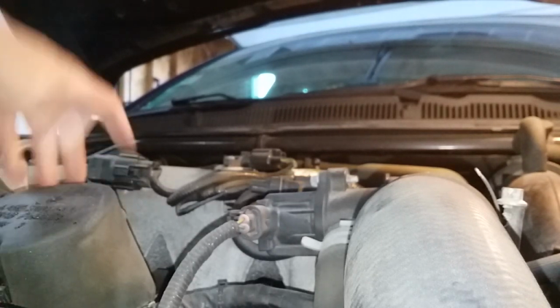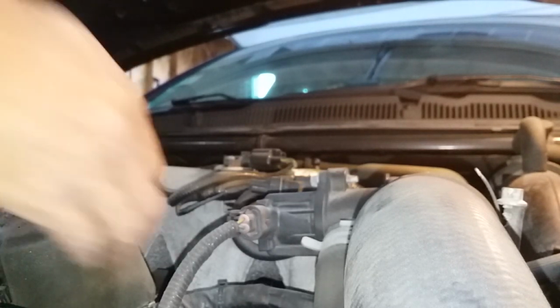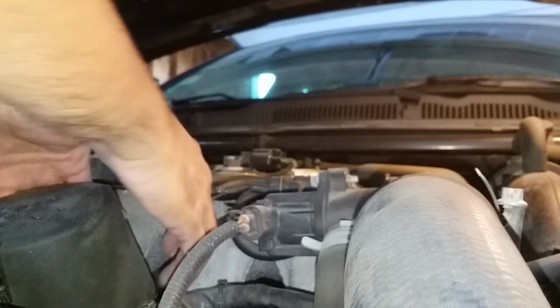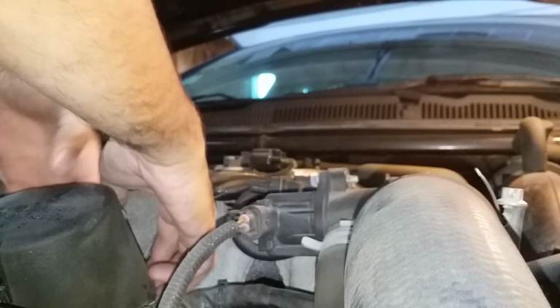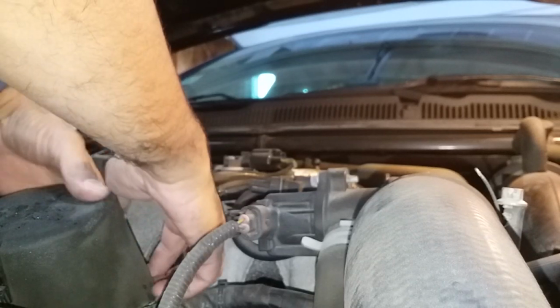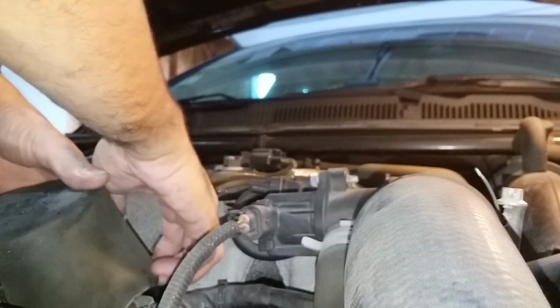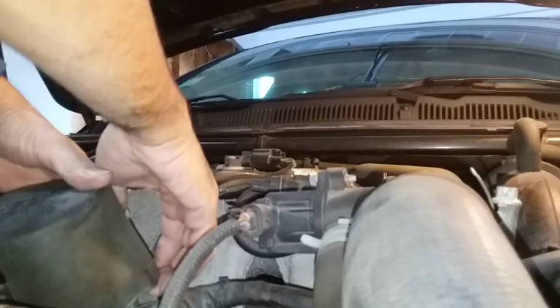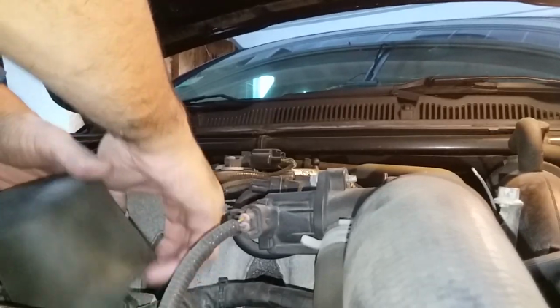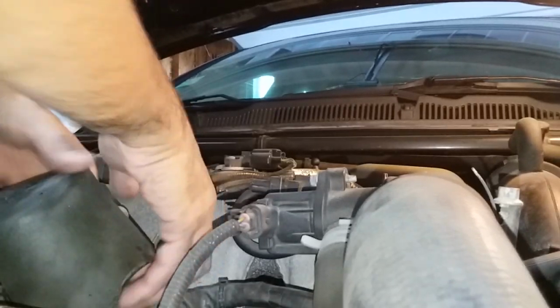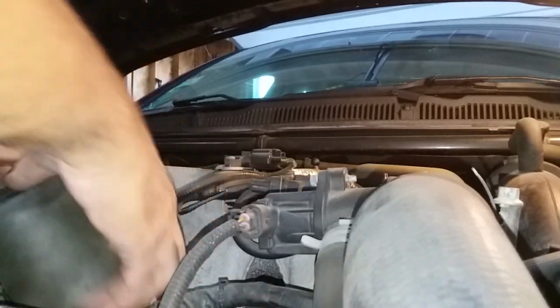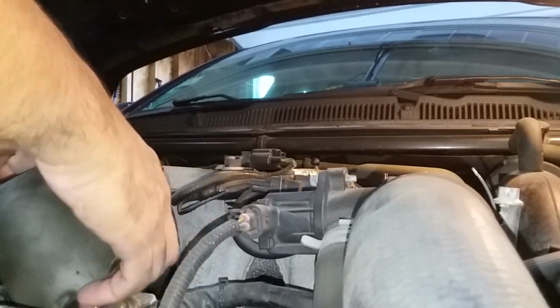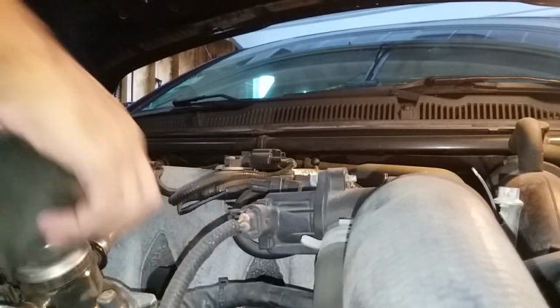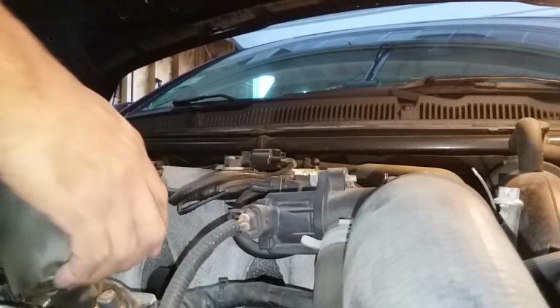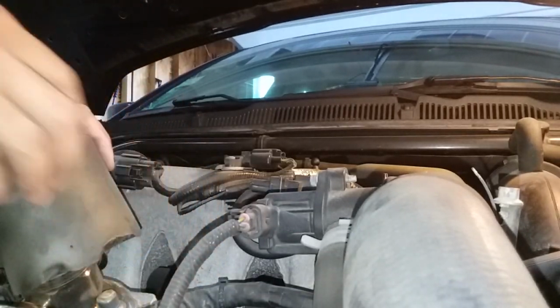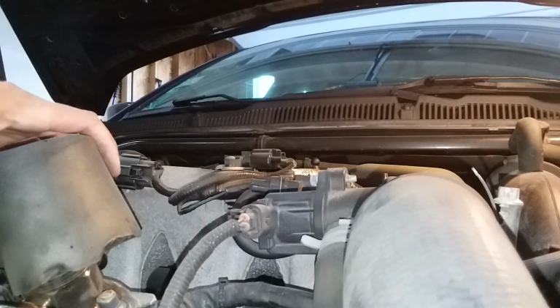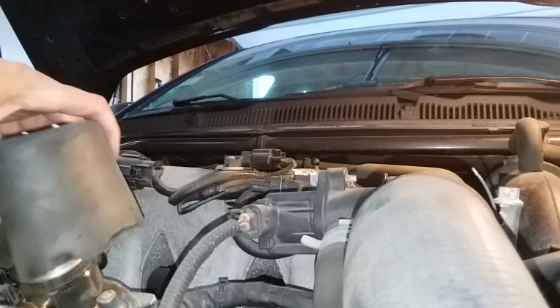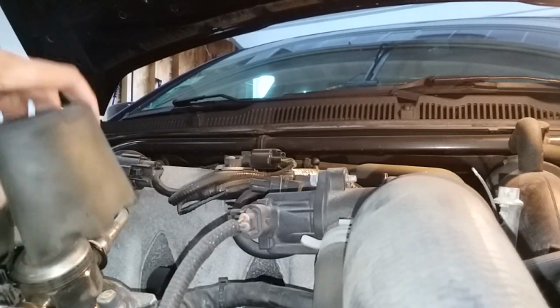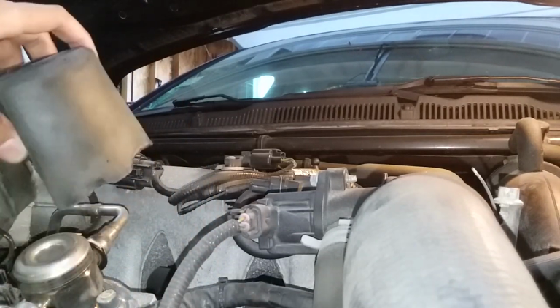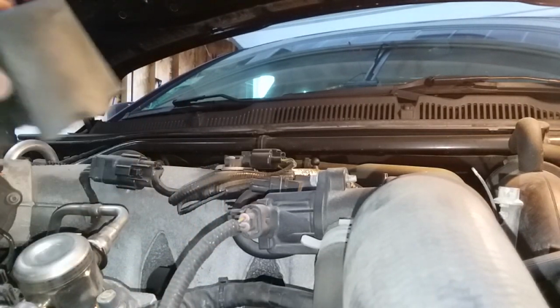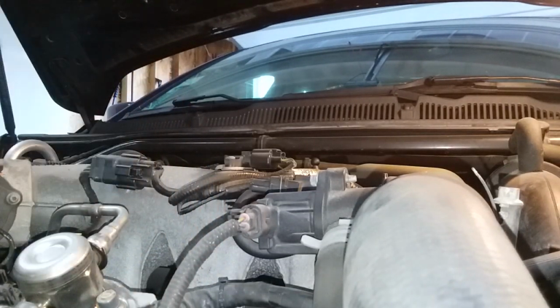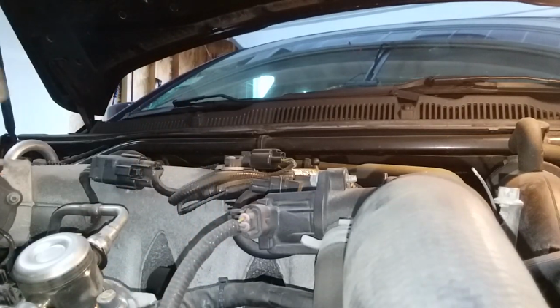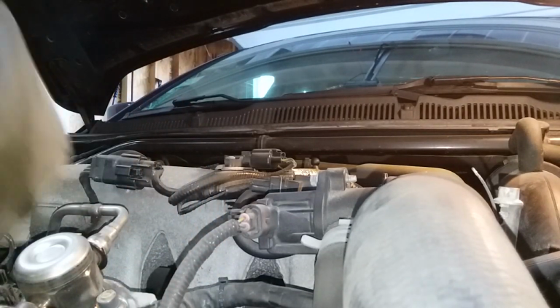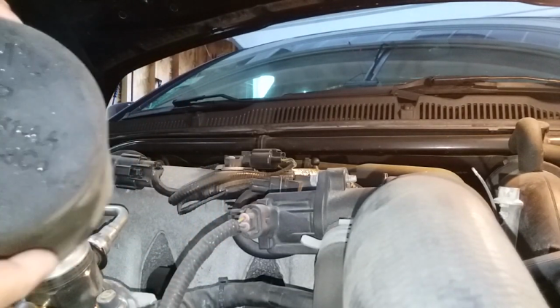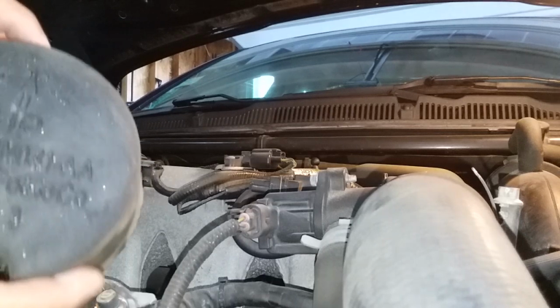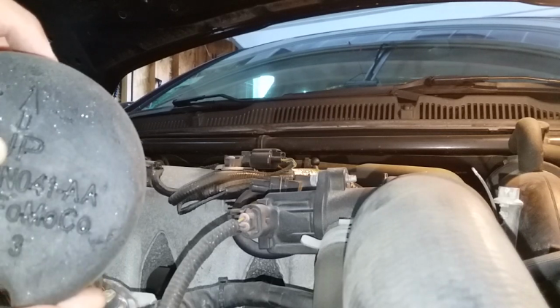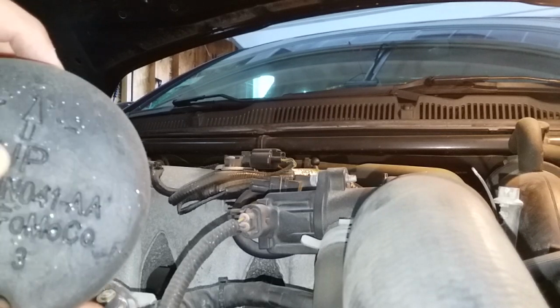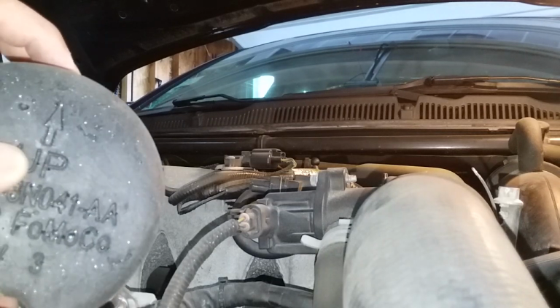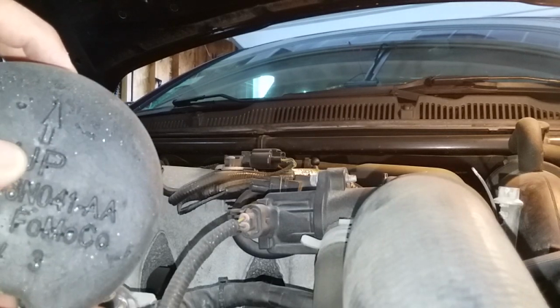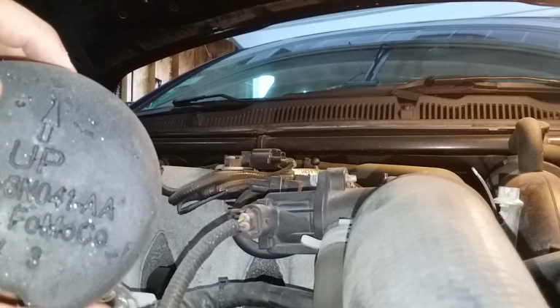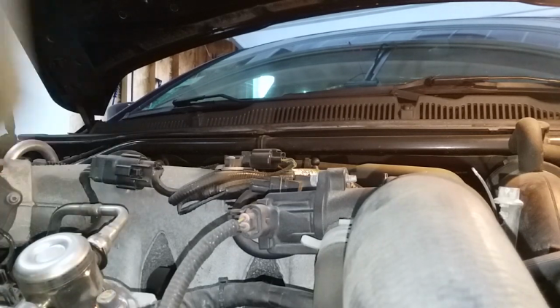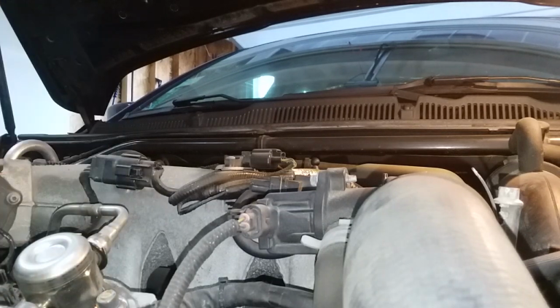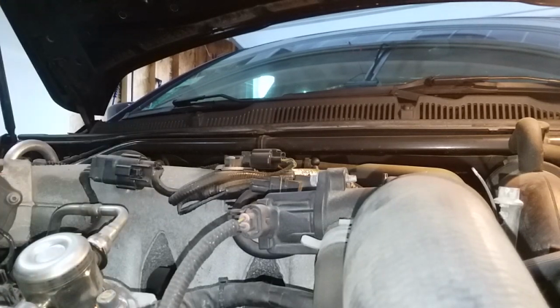And then the sound deadener, the high-pressure pump — I'm gonna take that off too. It's pretty clearly labeled so you know where it goes when you put it back.